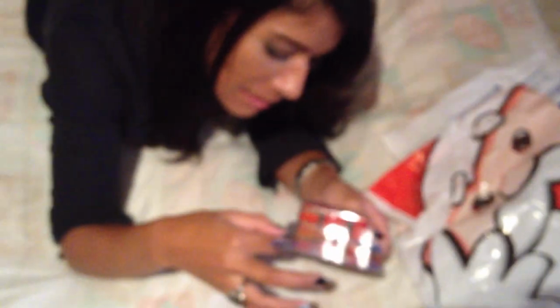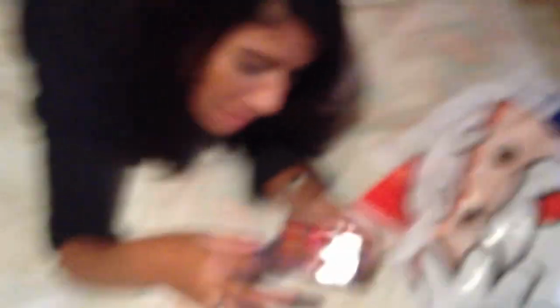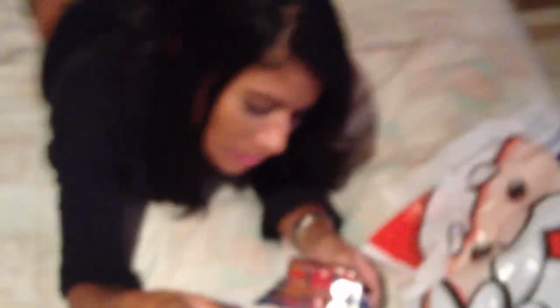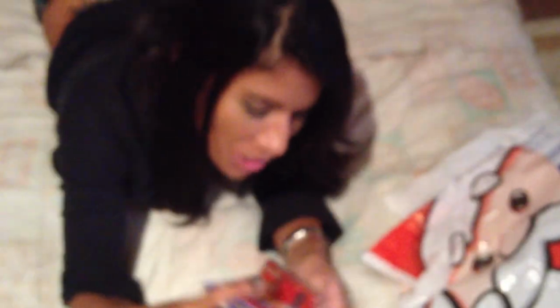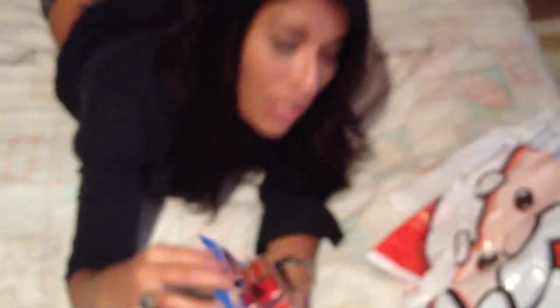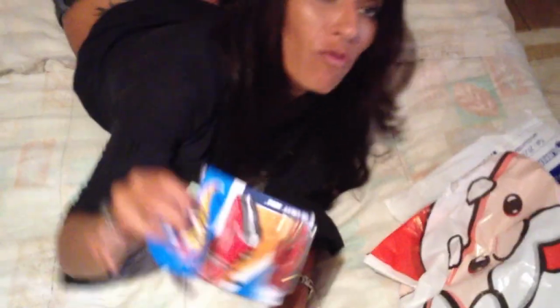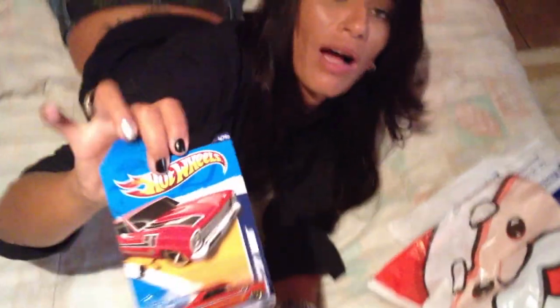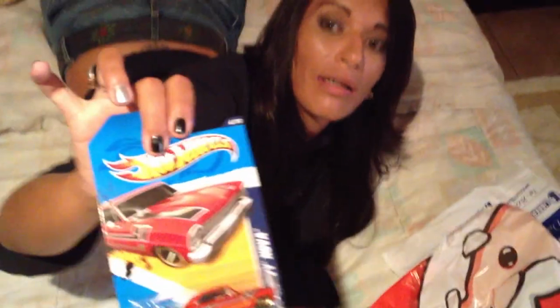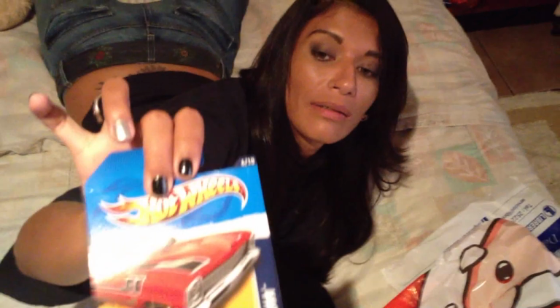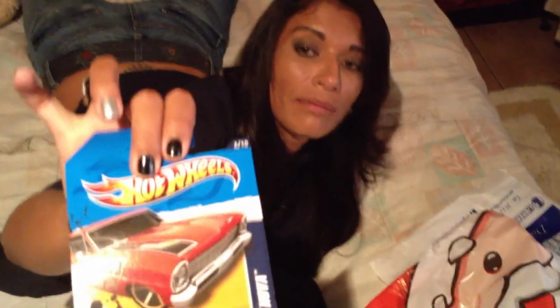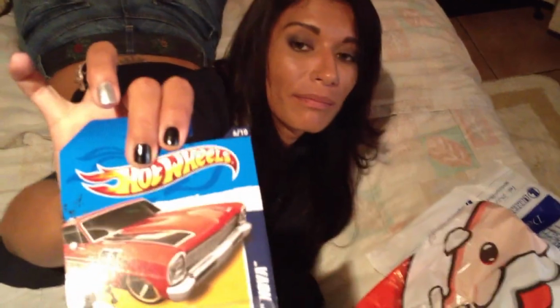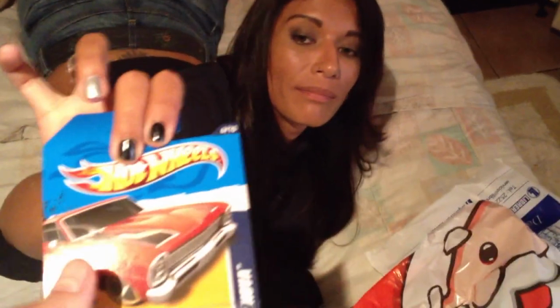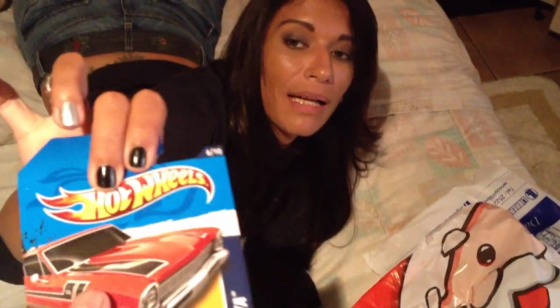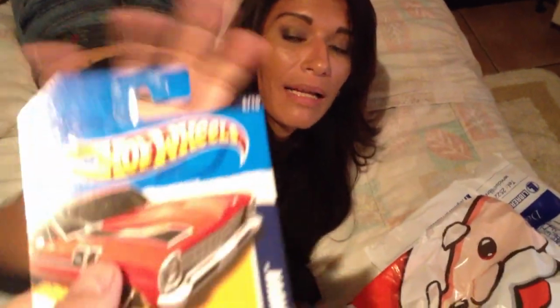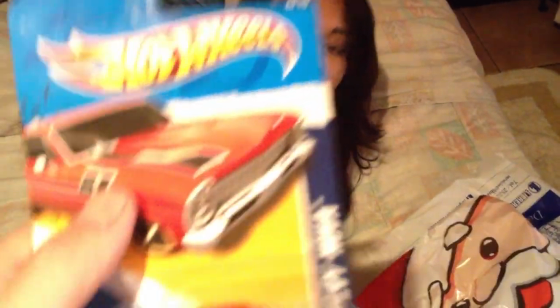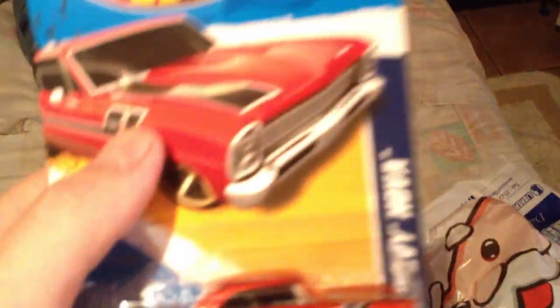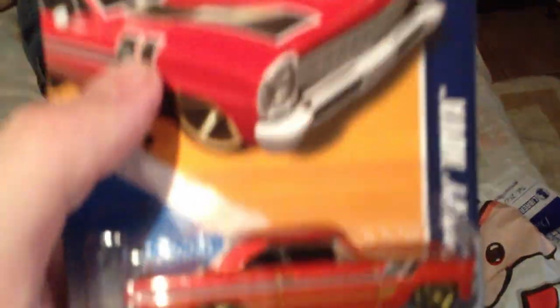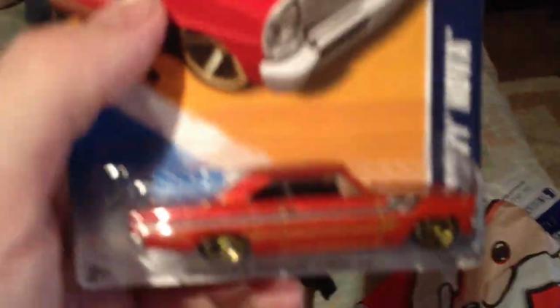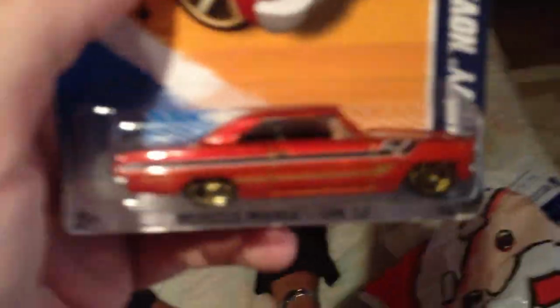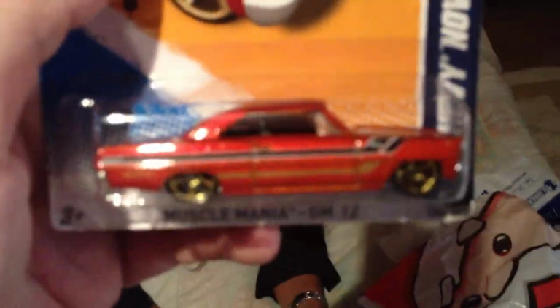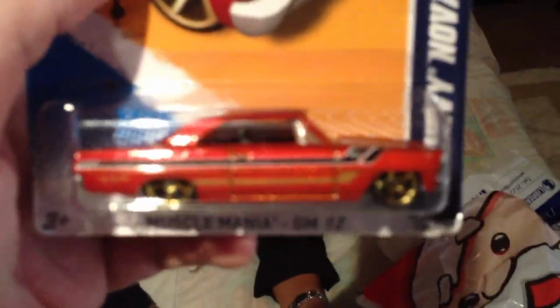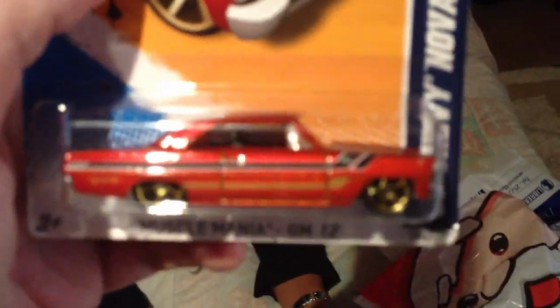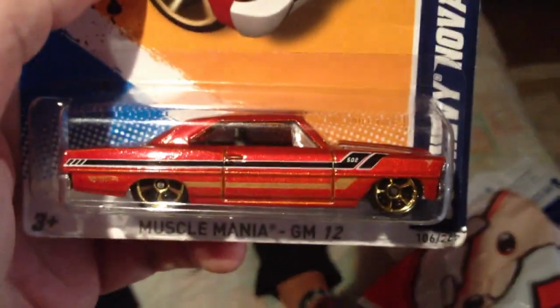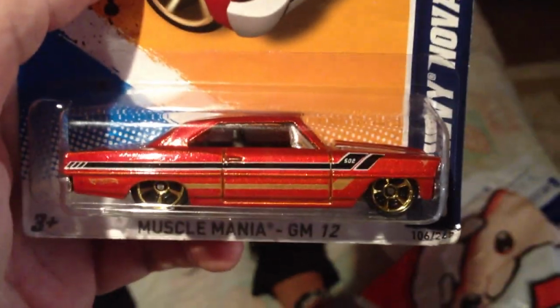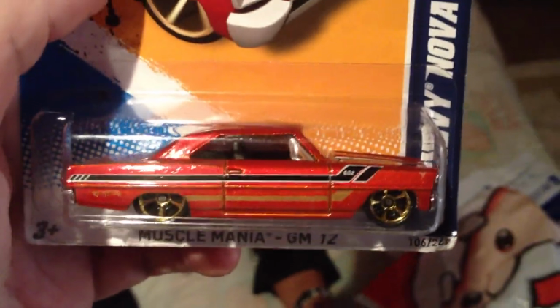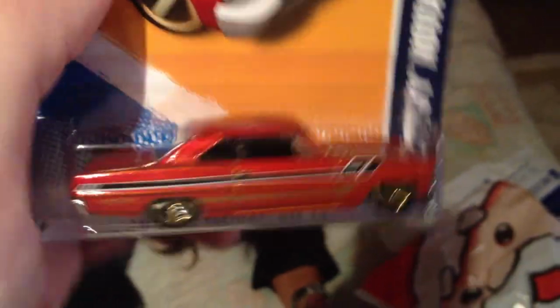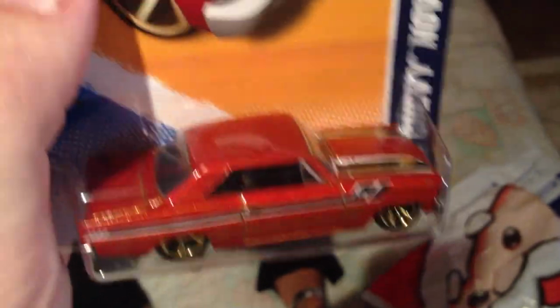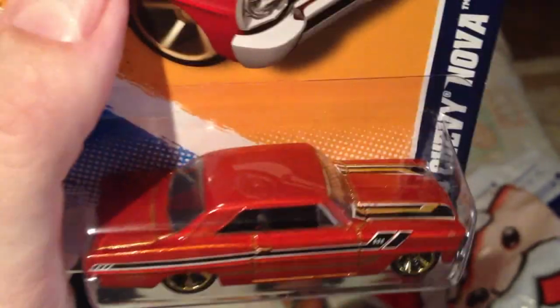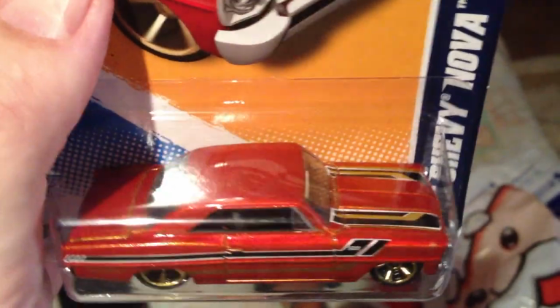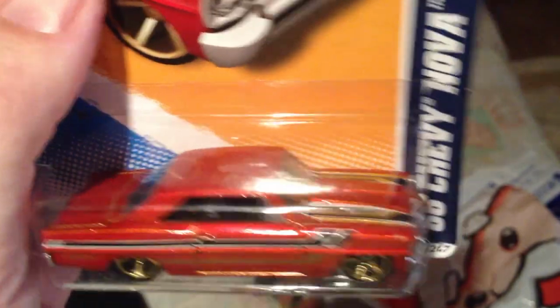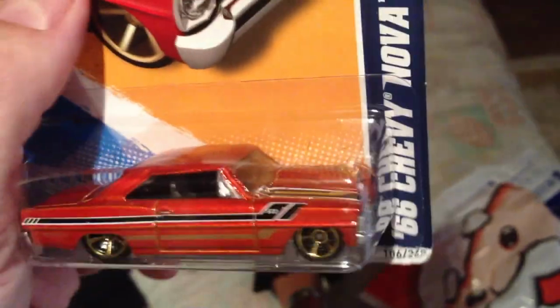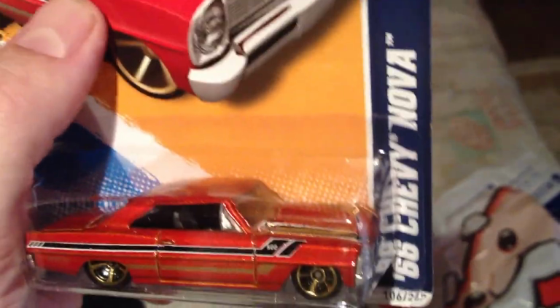And last but not least — the 66 Chevy Nova. I like that. I like it too. I like the Chevy Nova a lot. I like that color and the paint job.